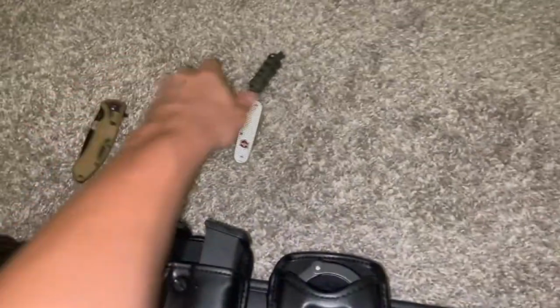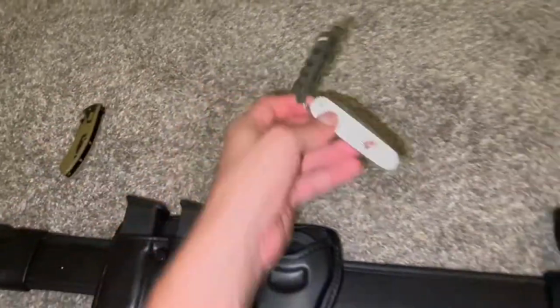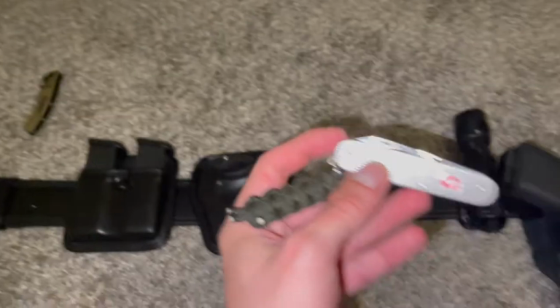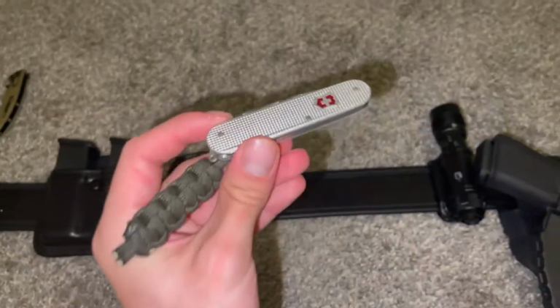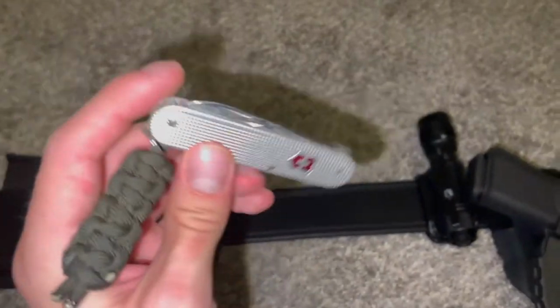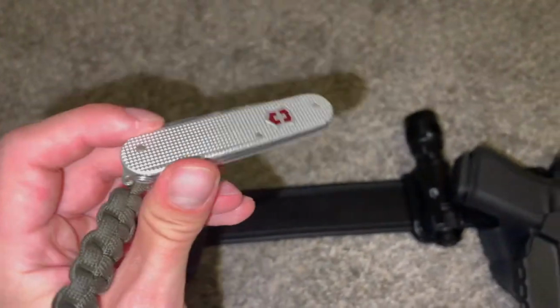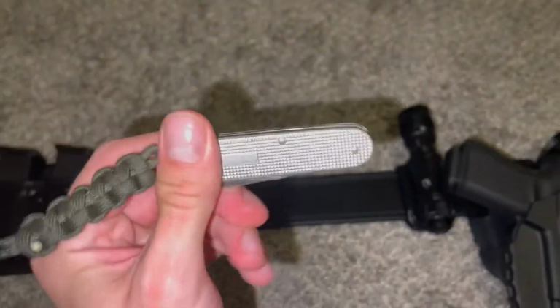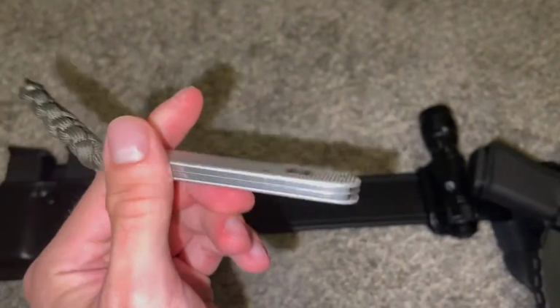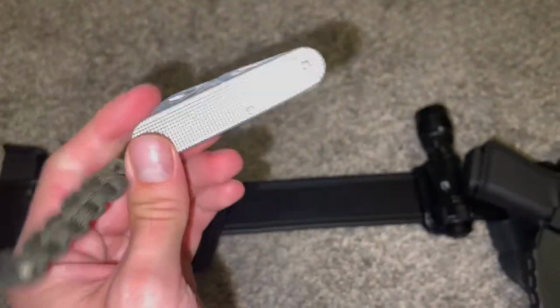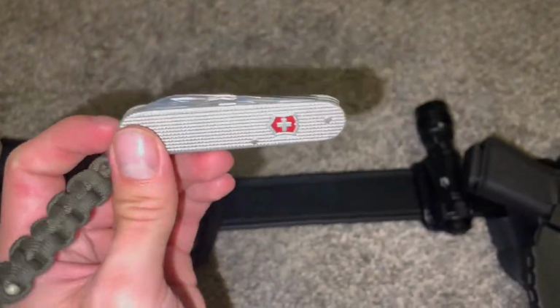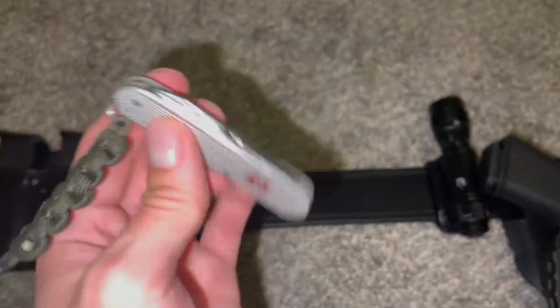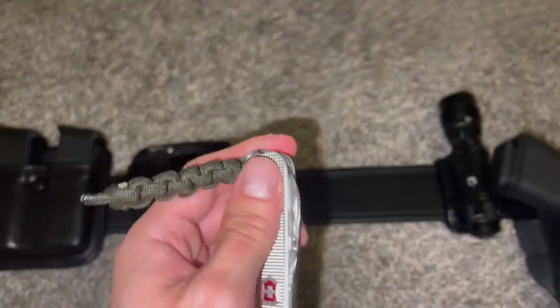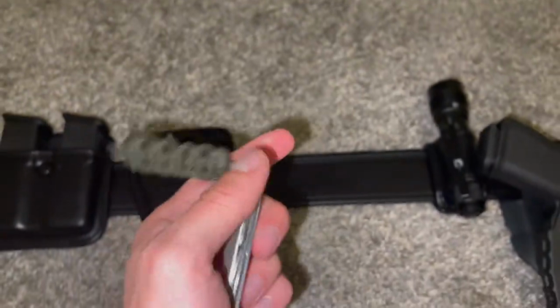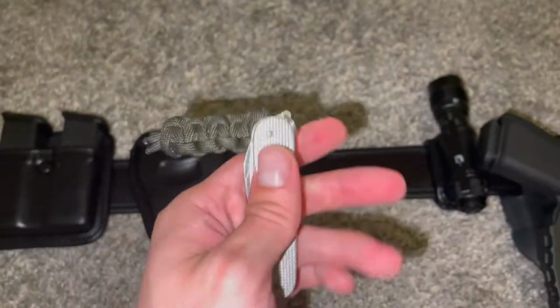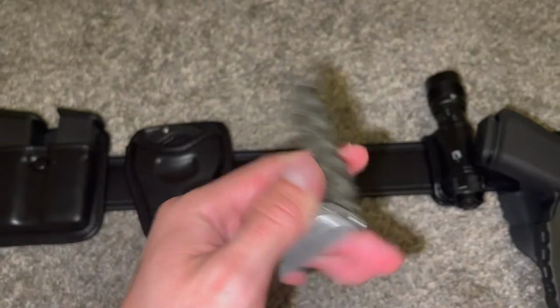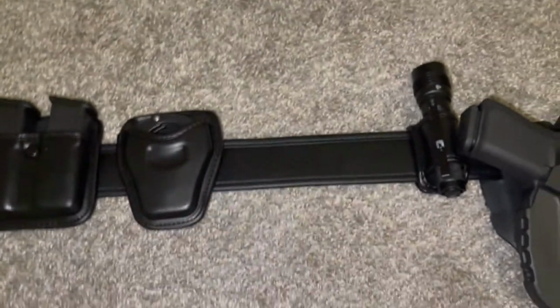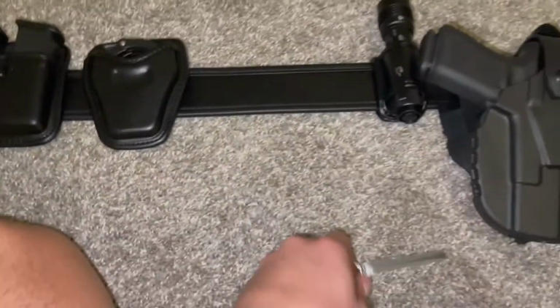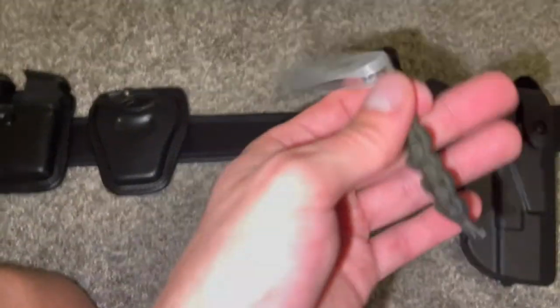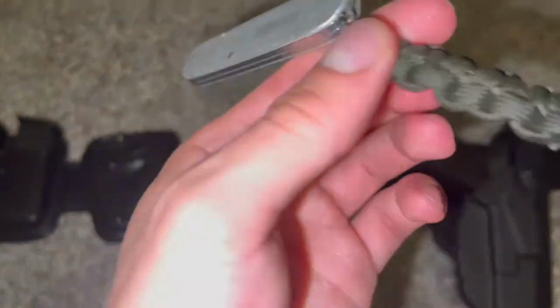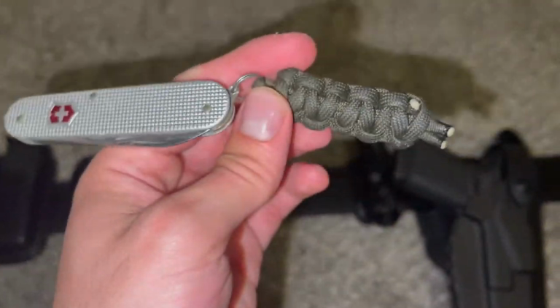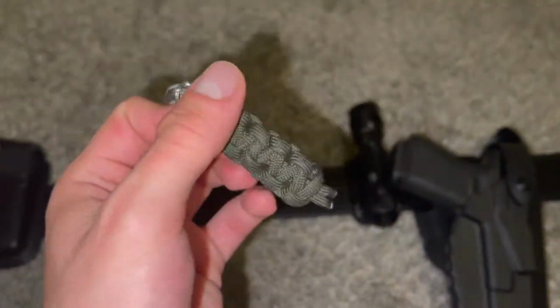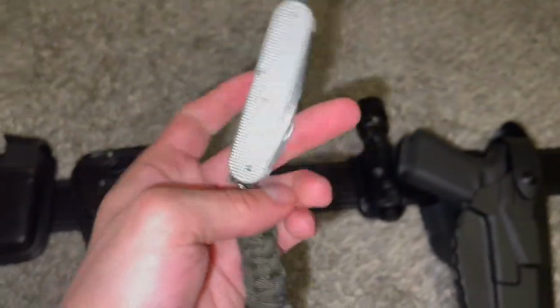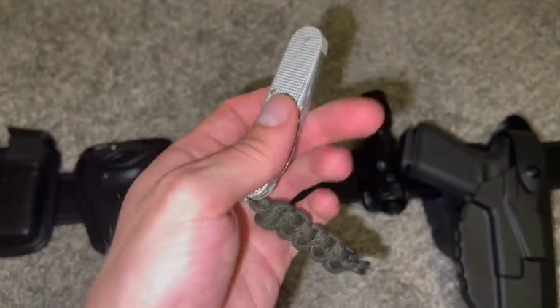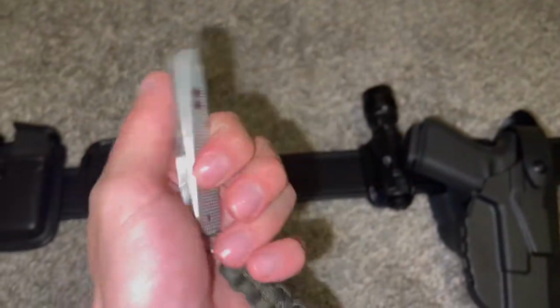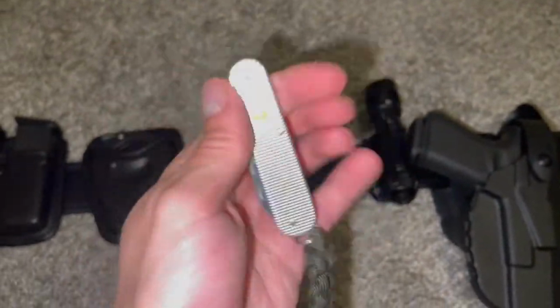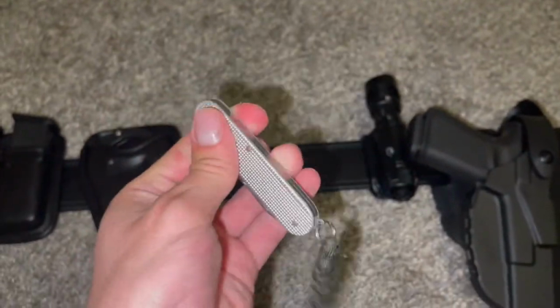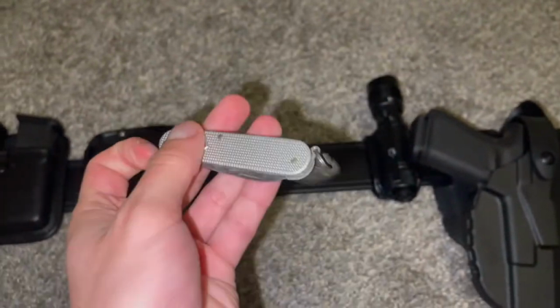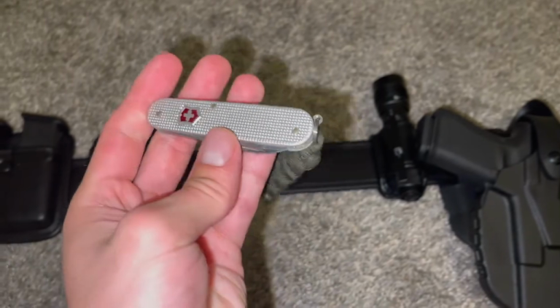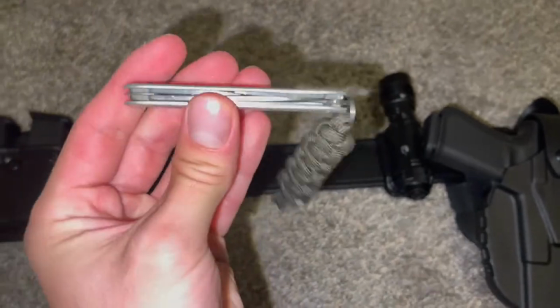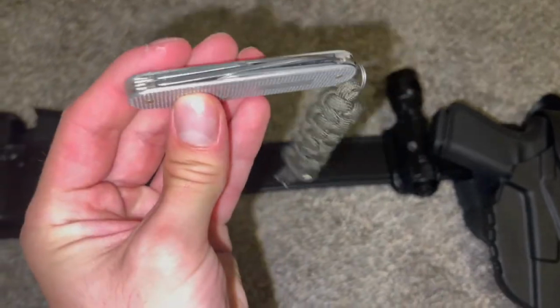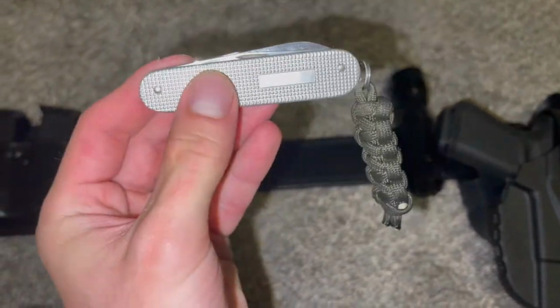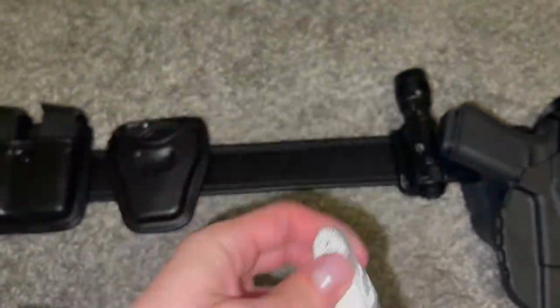And this Victorinox Cadet is way better — it's so sharp. I put this little Cobra Braid paracord on it years and years ago, and it has everything else that I need.